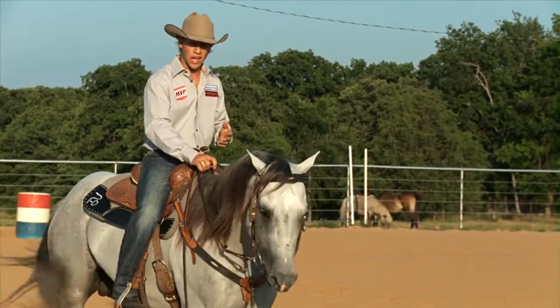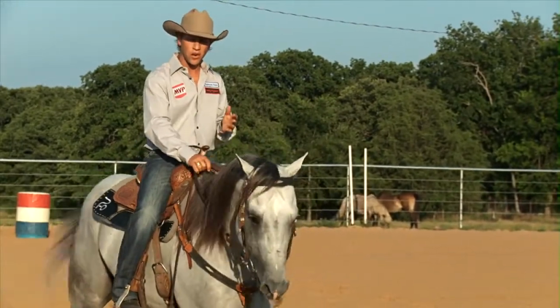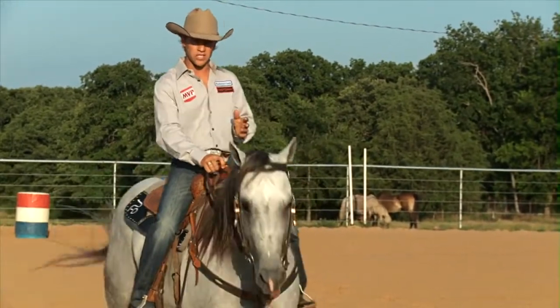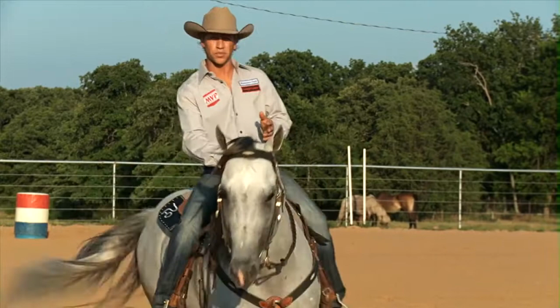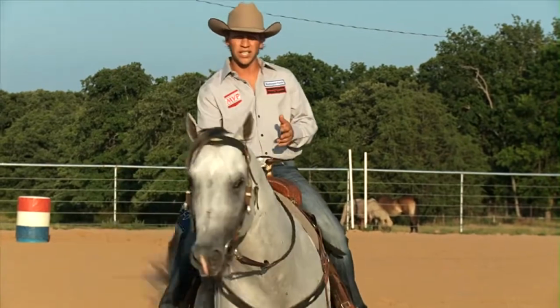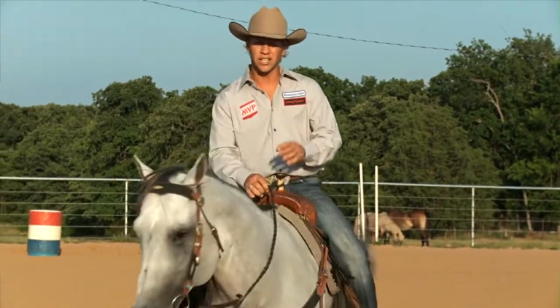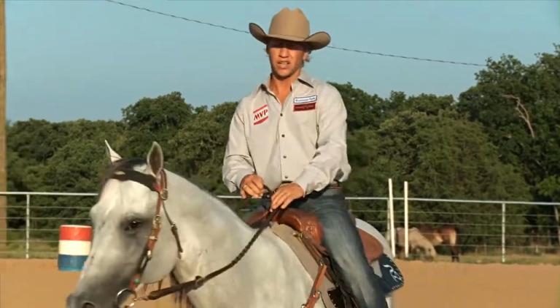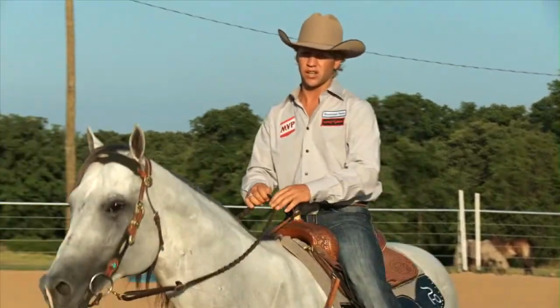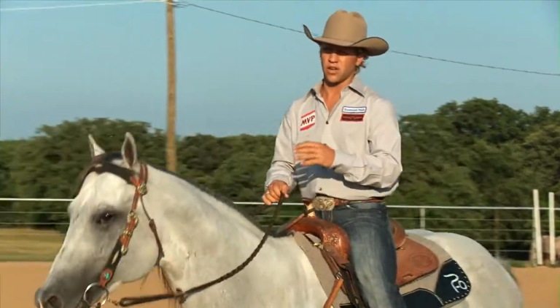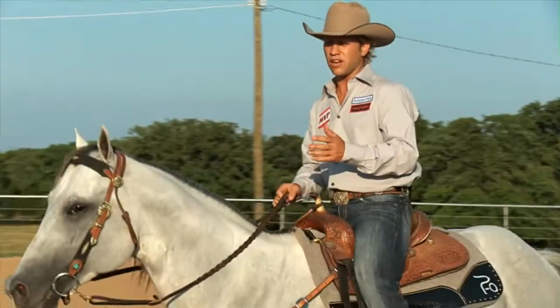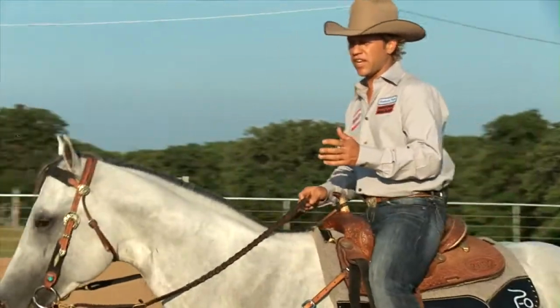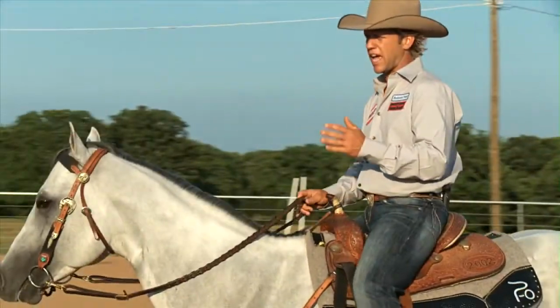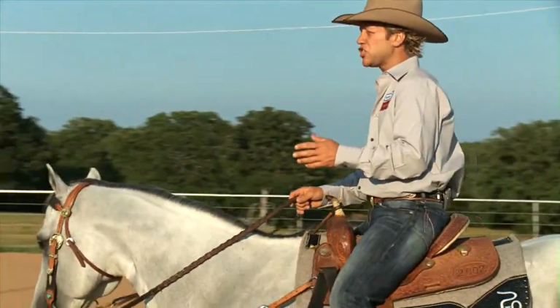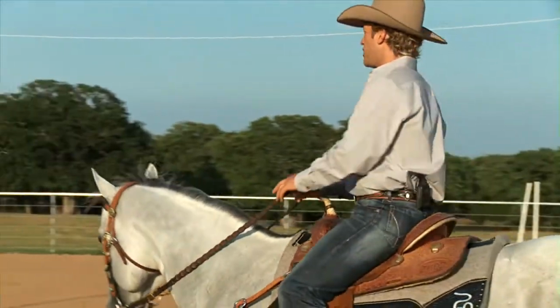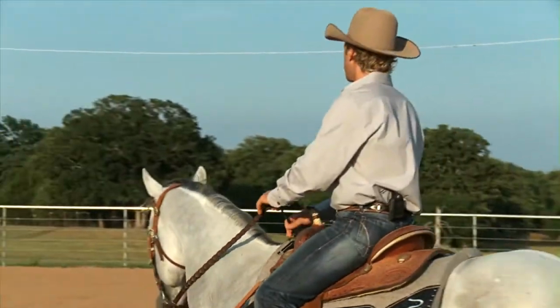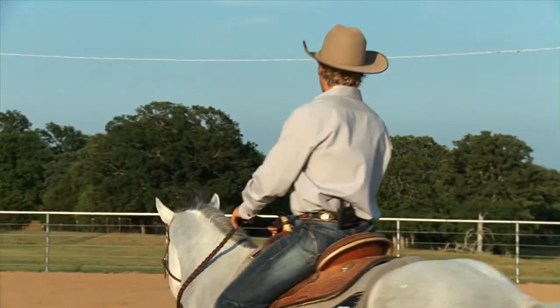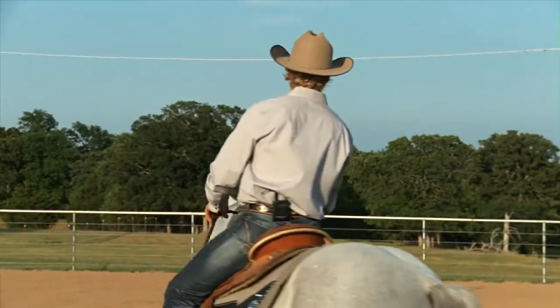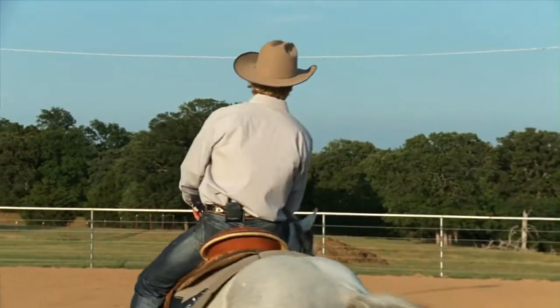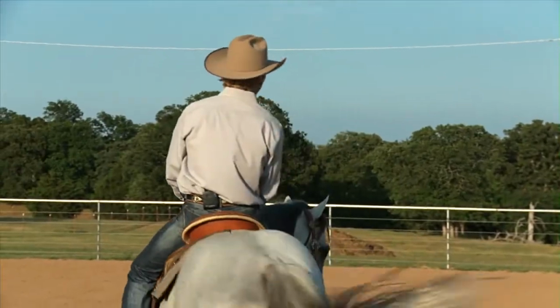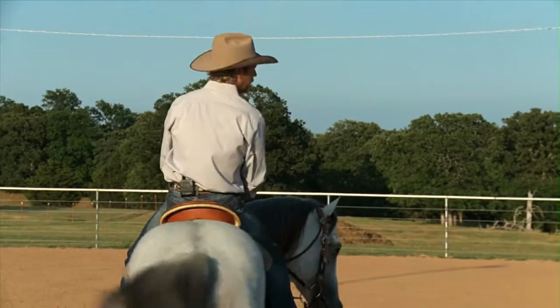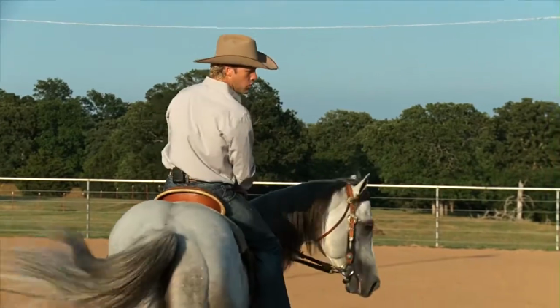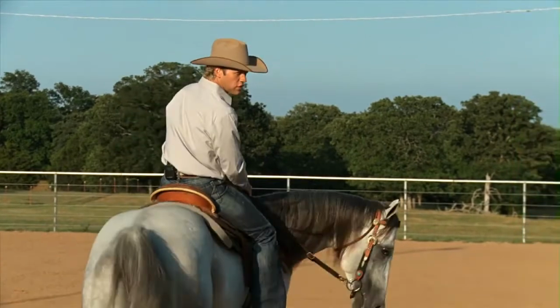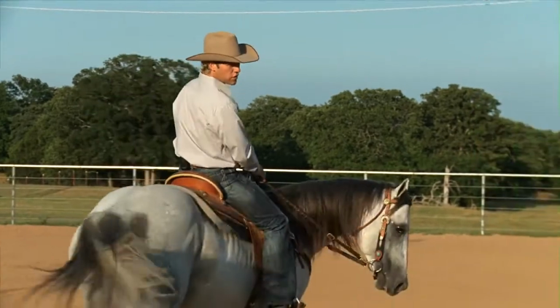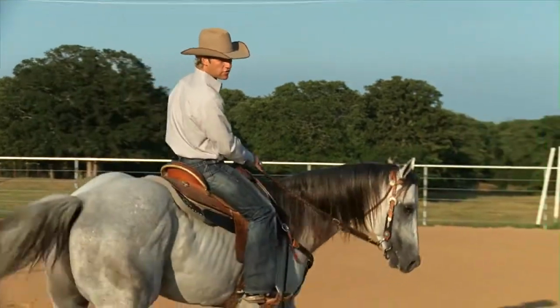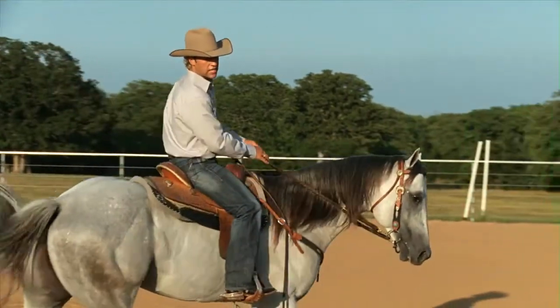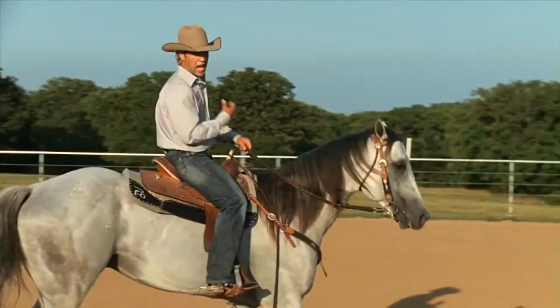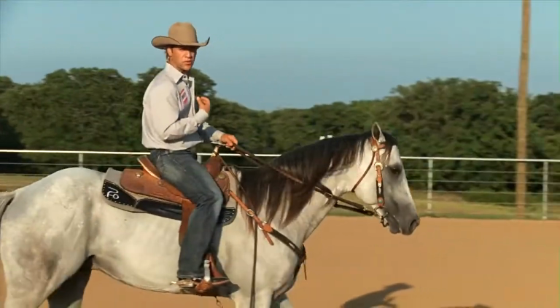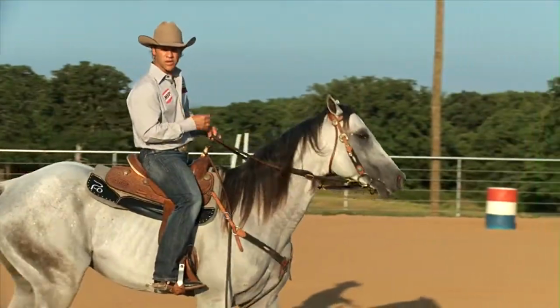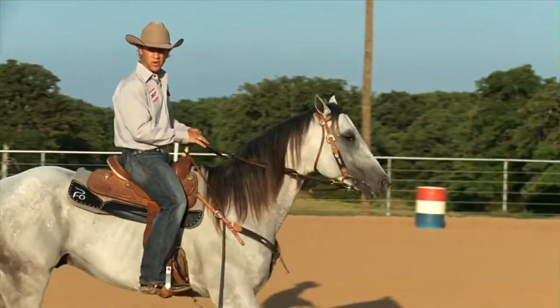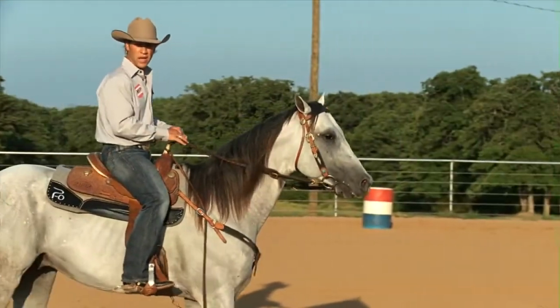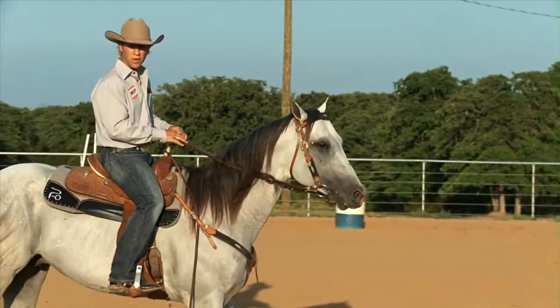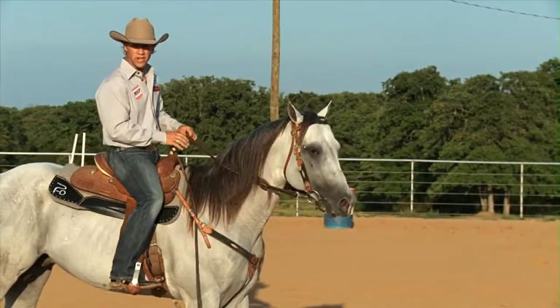I think a horse that is completely unfit and out of shape — within 30, no more than 45 days — I personally would have that horse back at the barrel race.